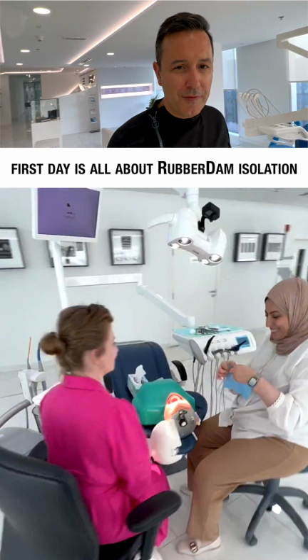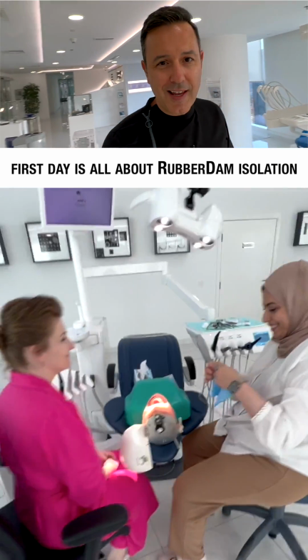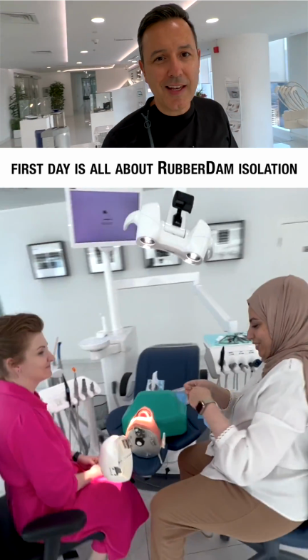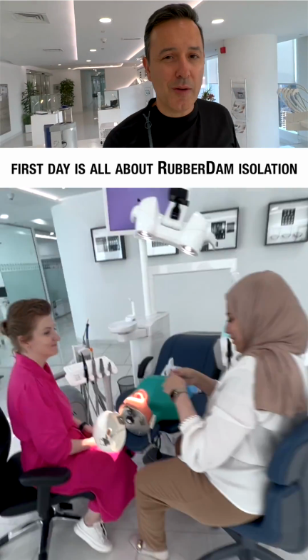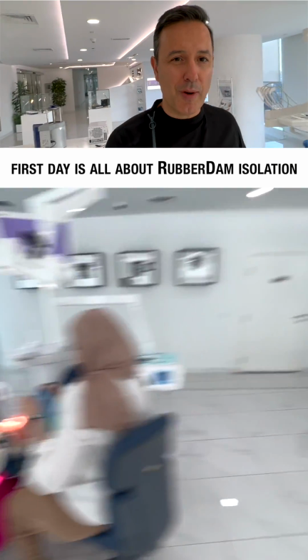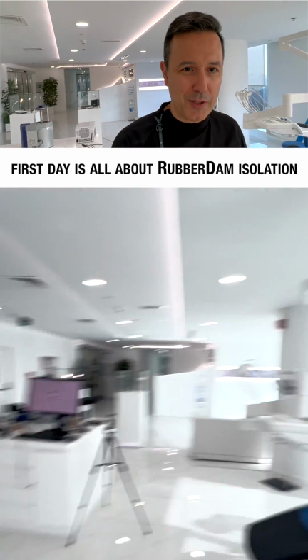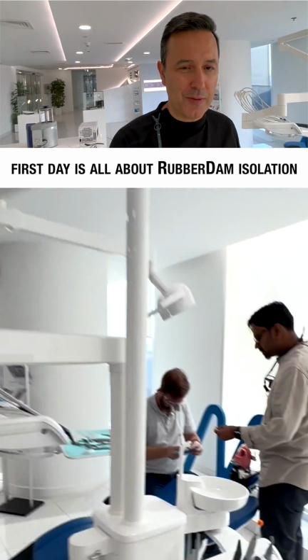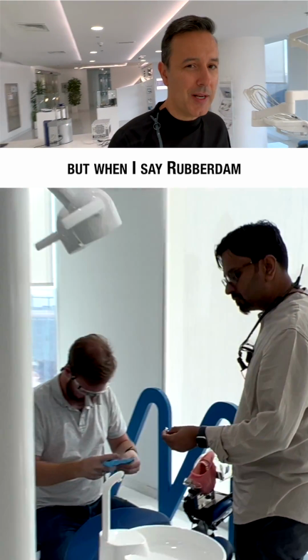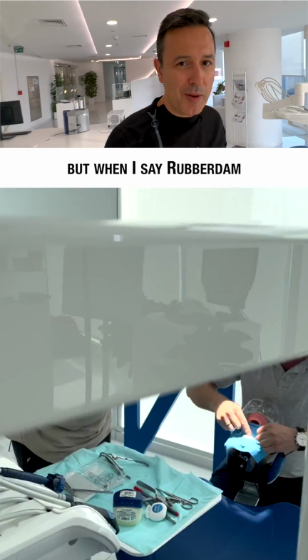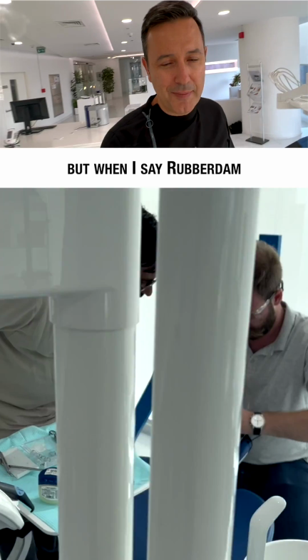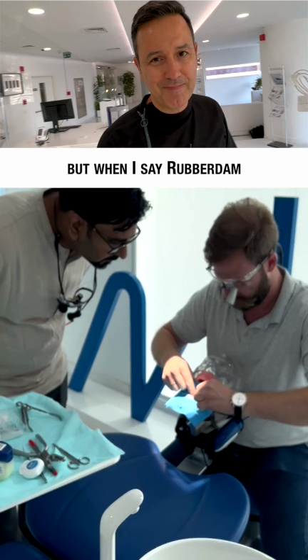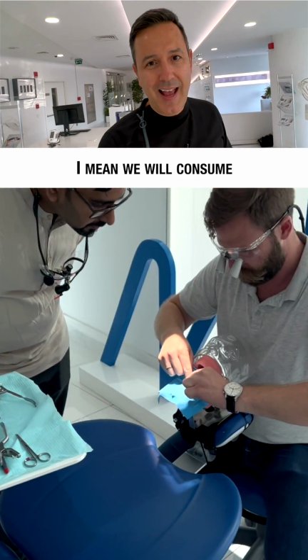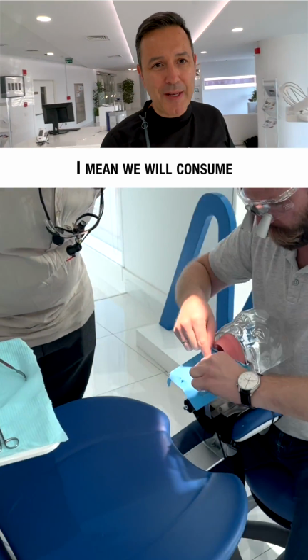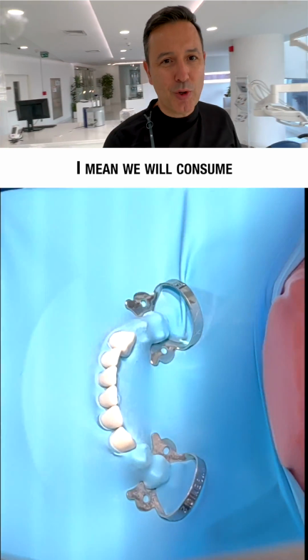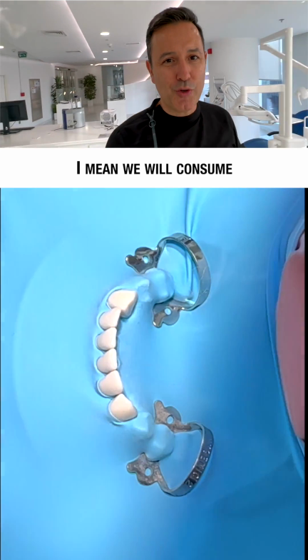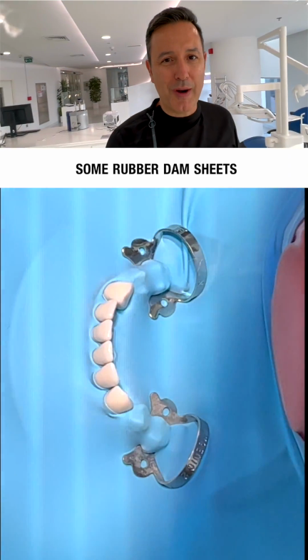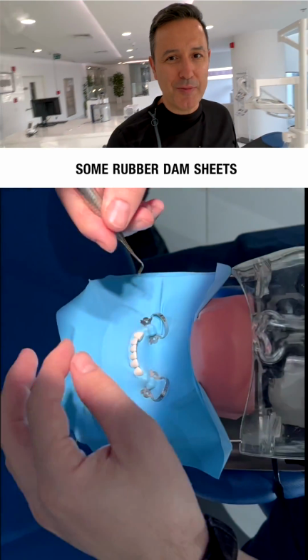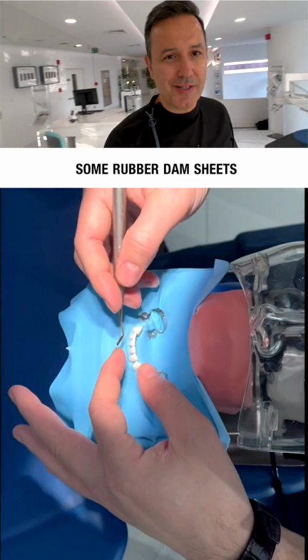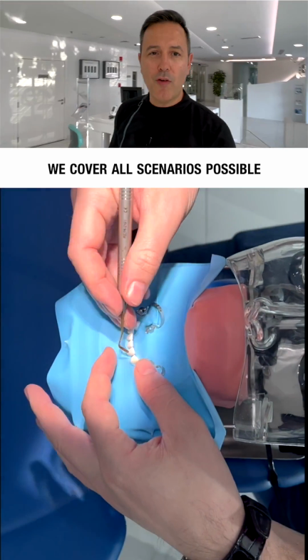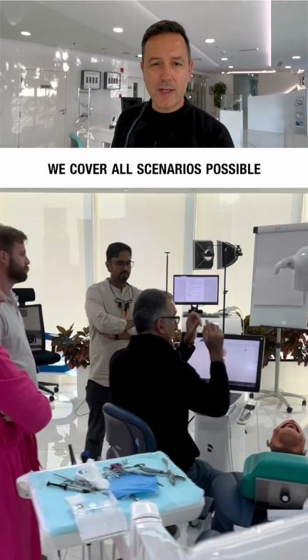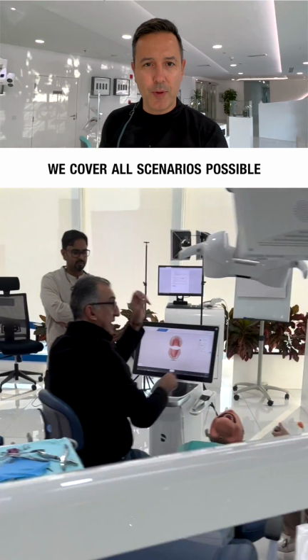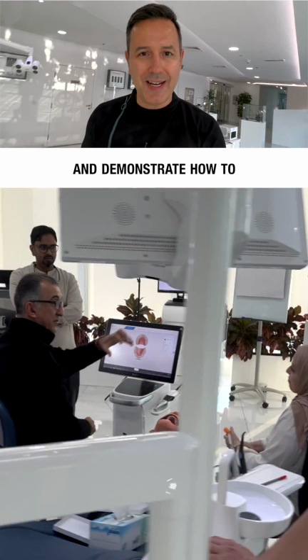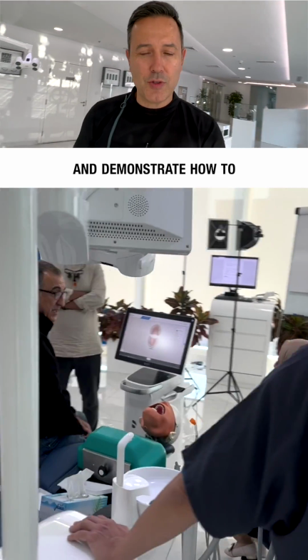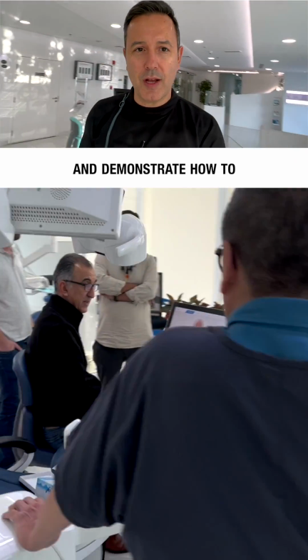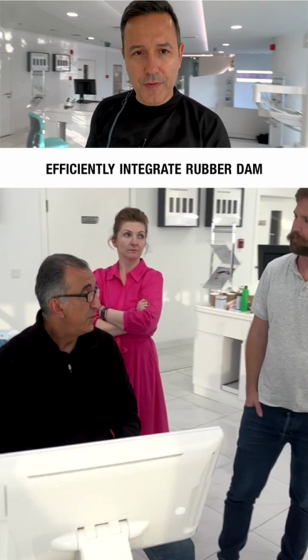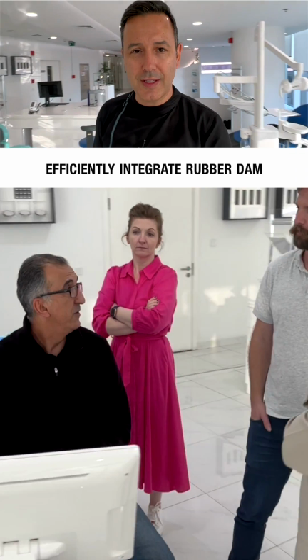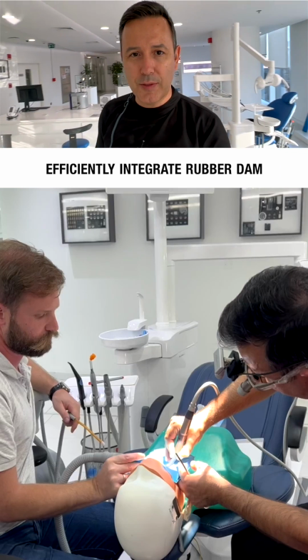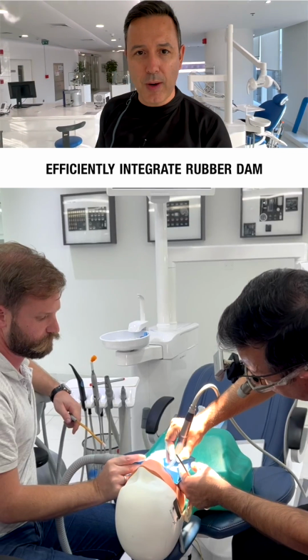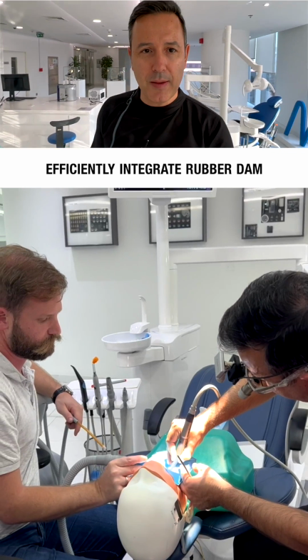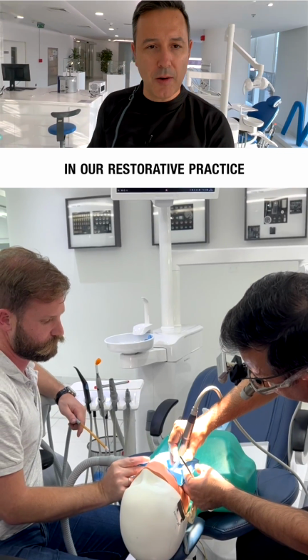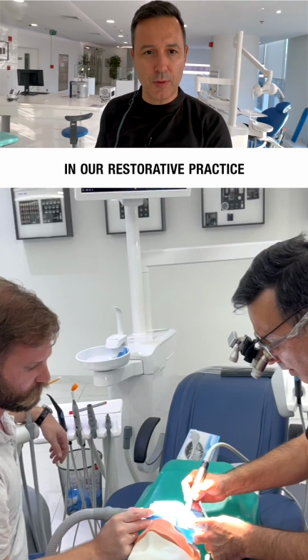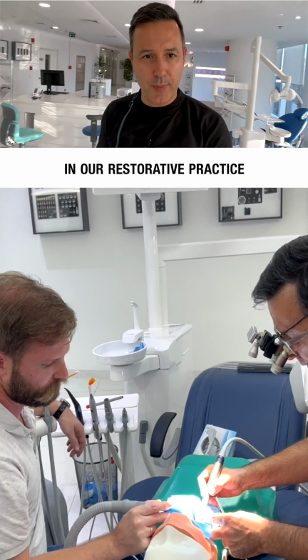The first day is all about rubber dam isolation. And when I say rubber dam, I mean we will consume some rubber dam sheets. We cover all scenarios possible and demonstrate how to efficiently integrate rubber dam in our restorative practice.